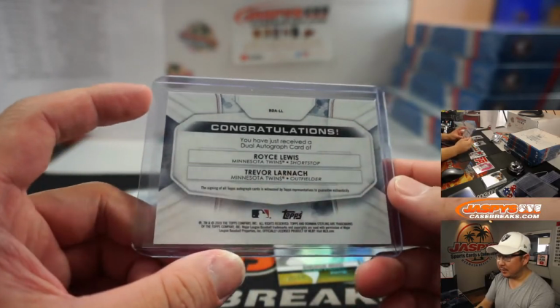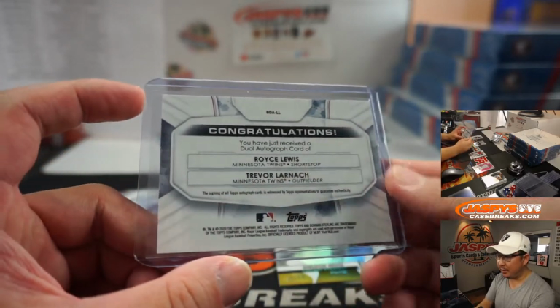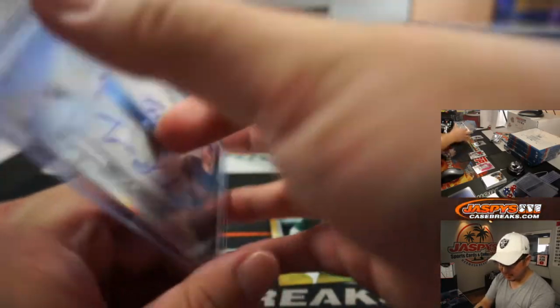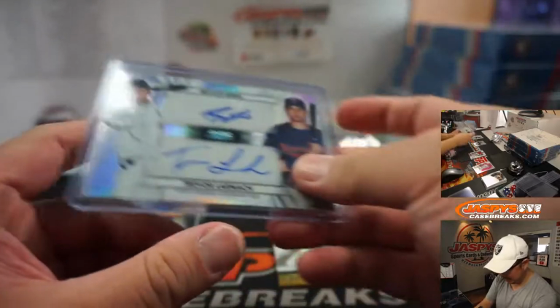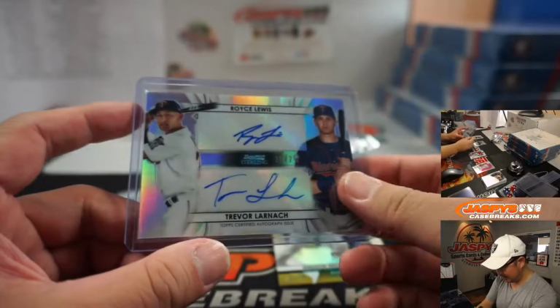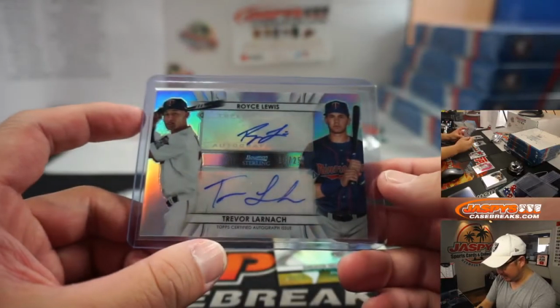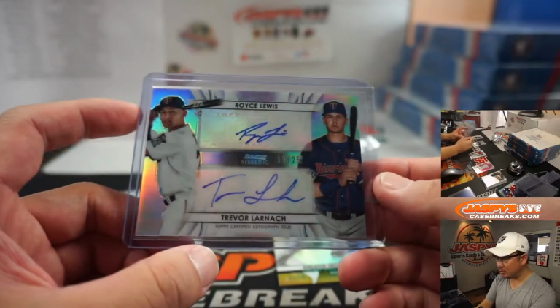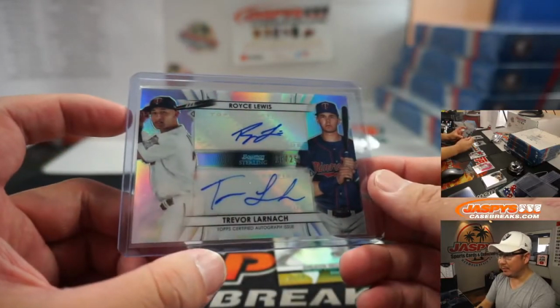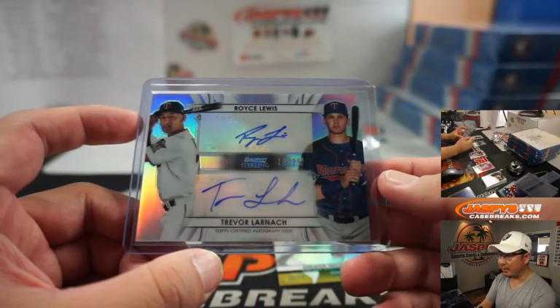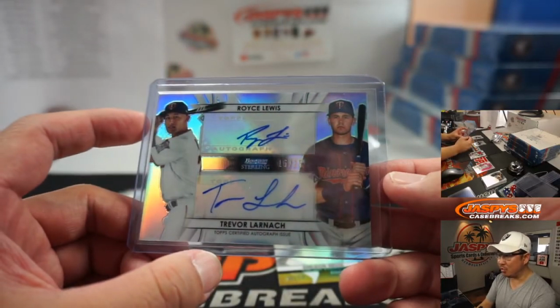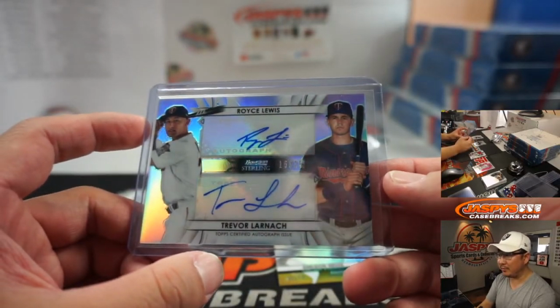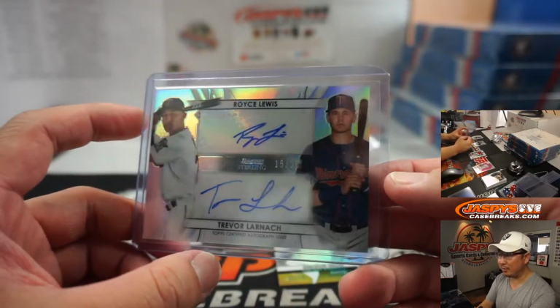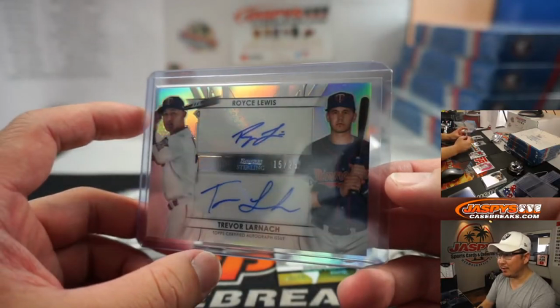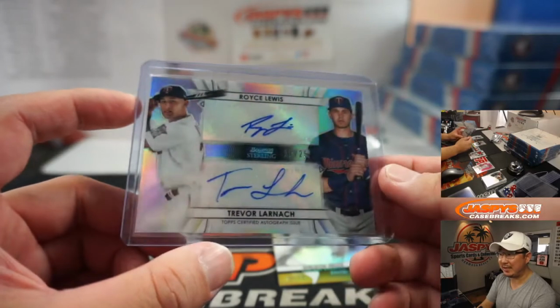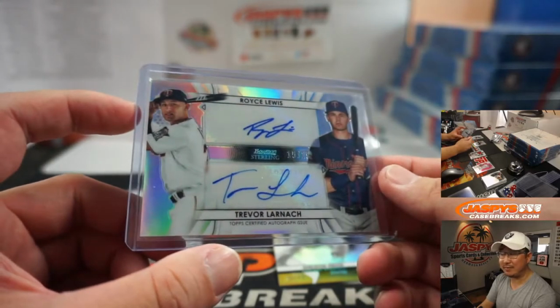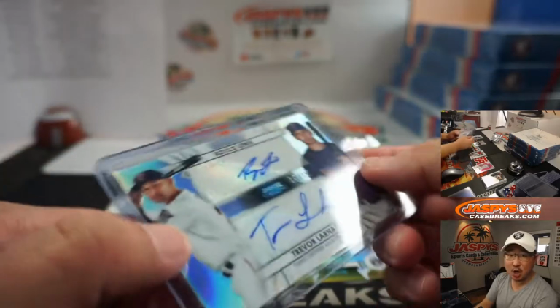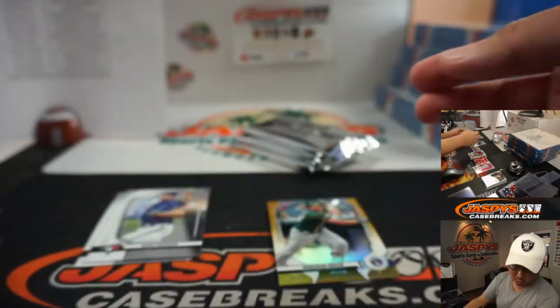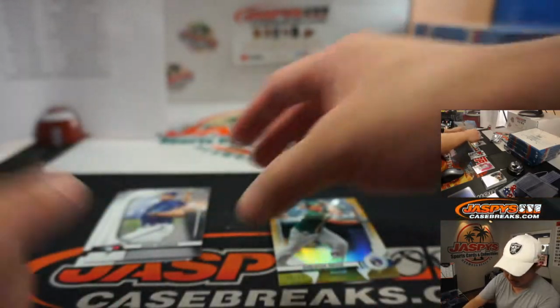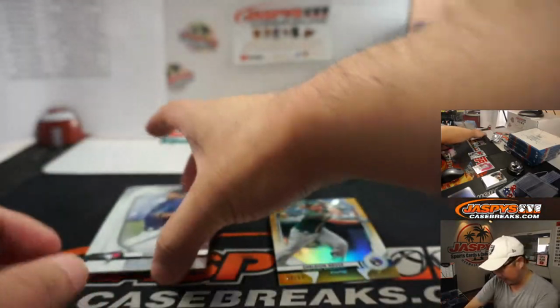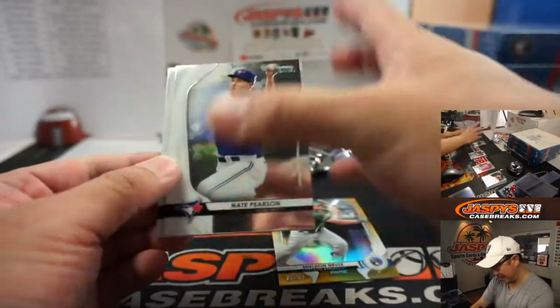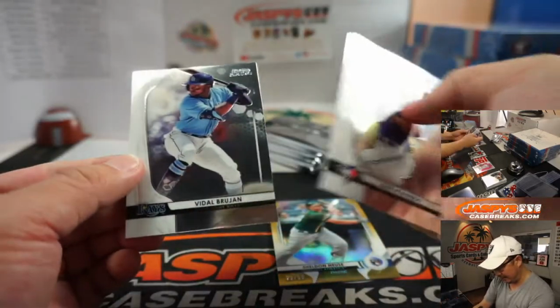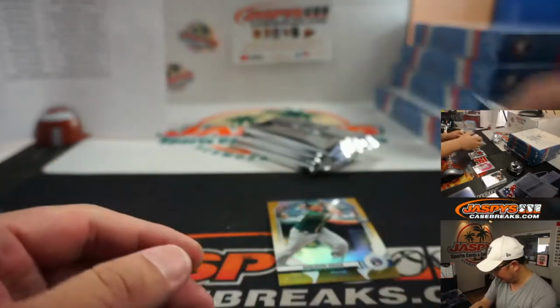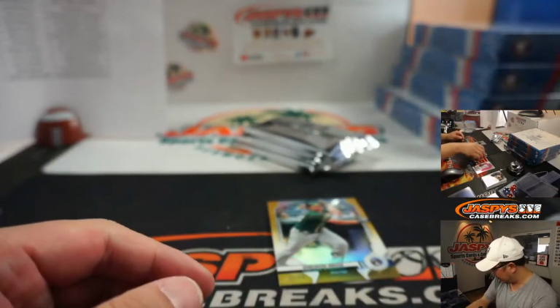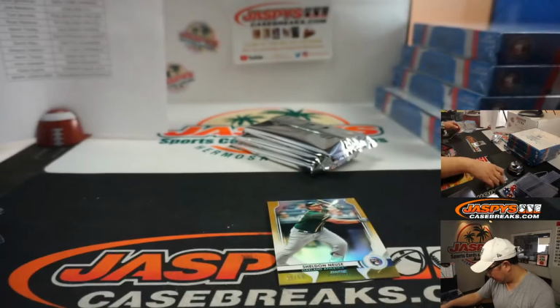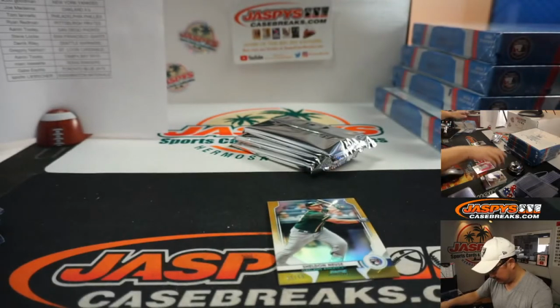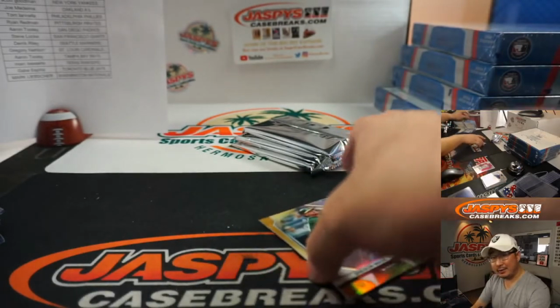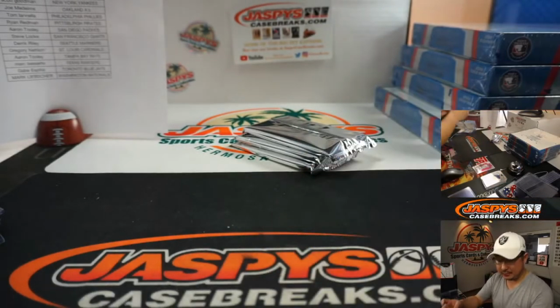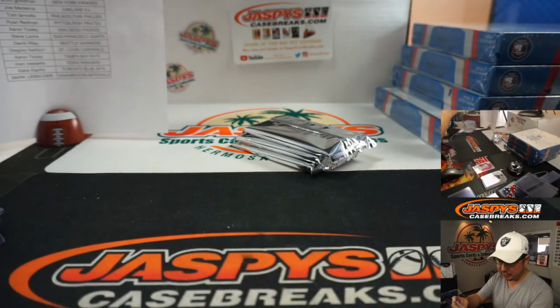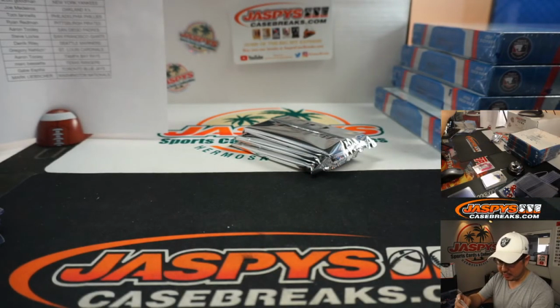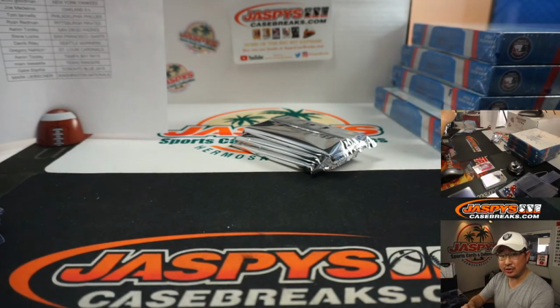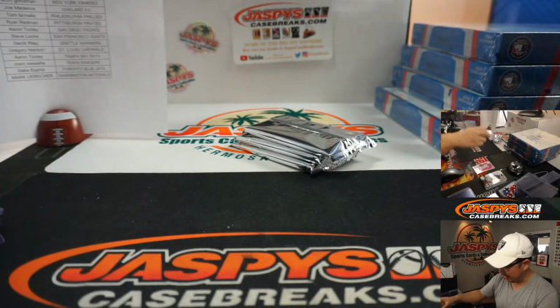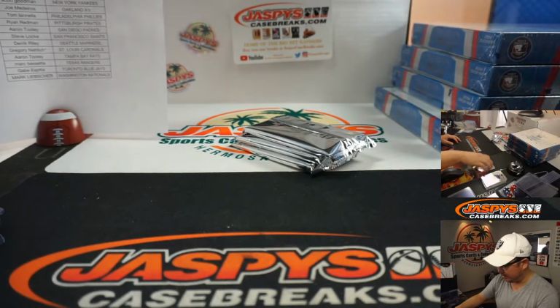There you go — is Royce Lewis doing well? Twins are hitting pretty well. There he is — Royce Lewis, Trevor Larnock, 15 out of 25. Dual autograph for Ryan Redman. Sheldon Nussi will go to the A's — Joe M with that.